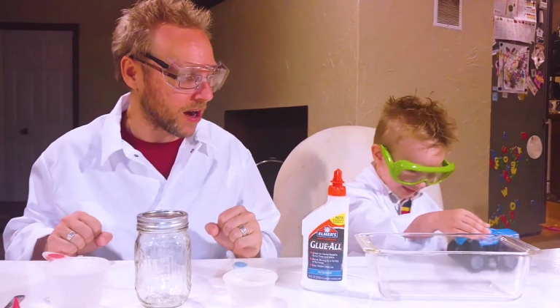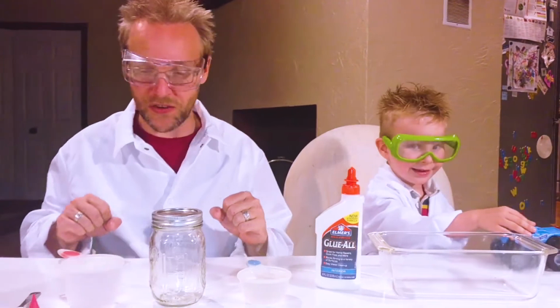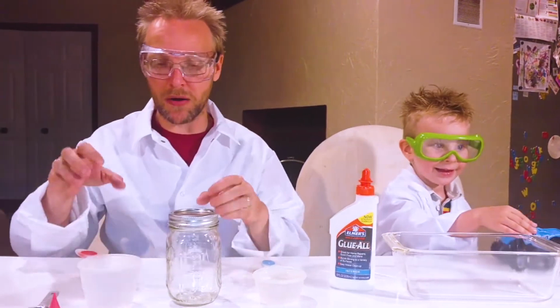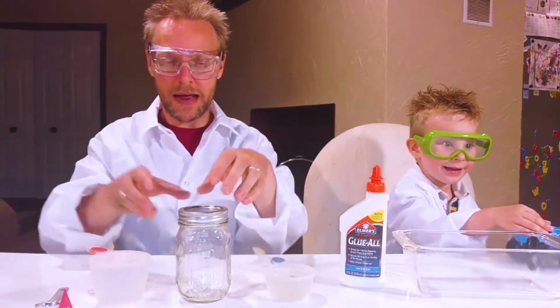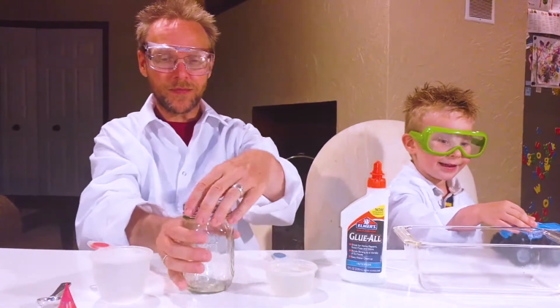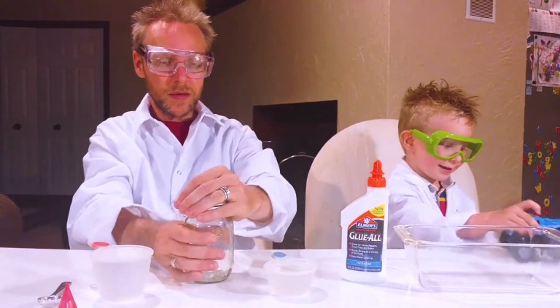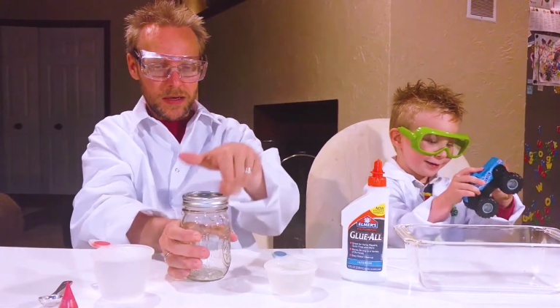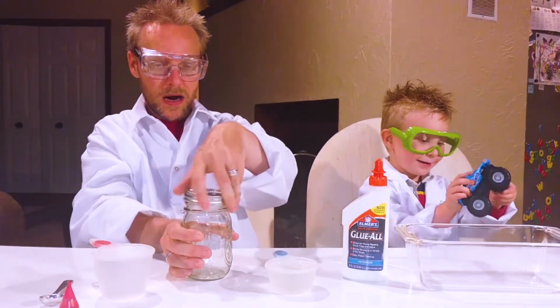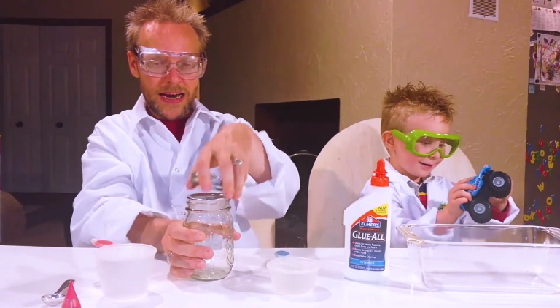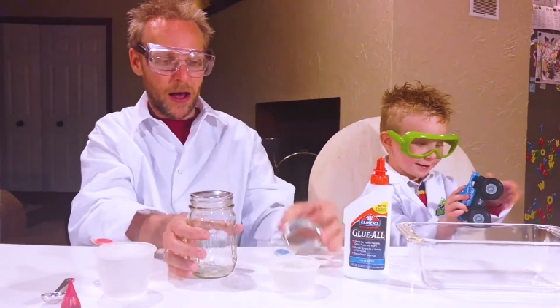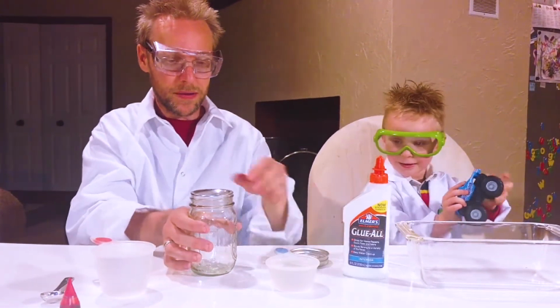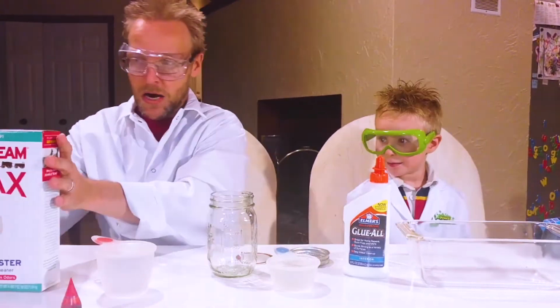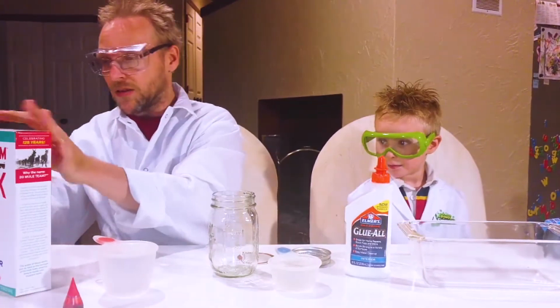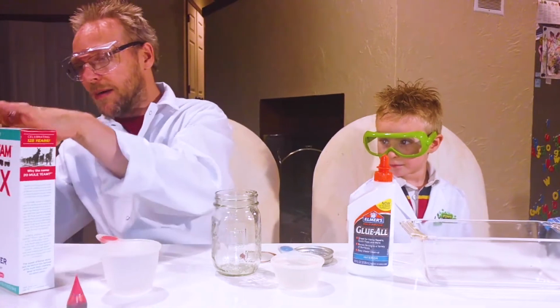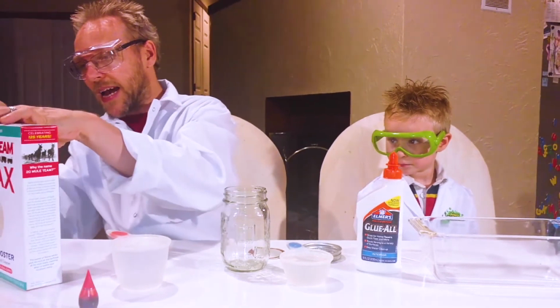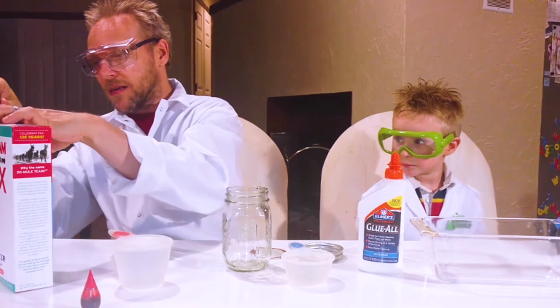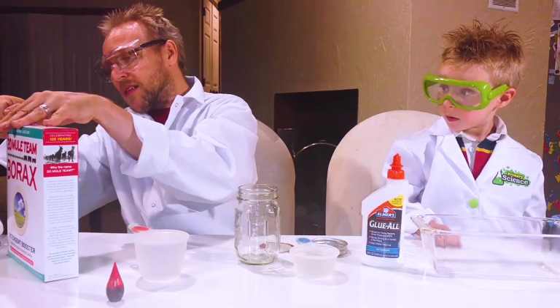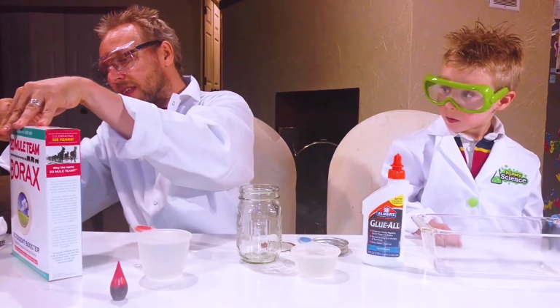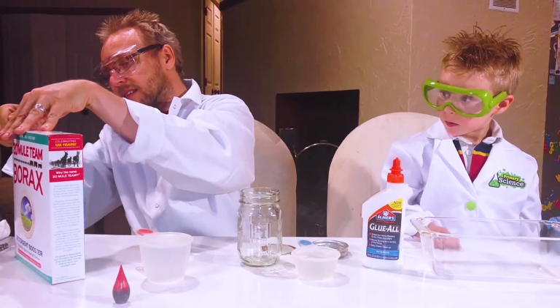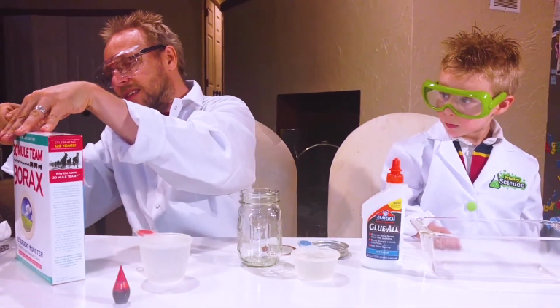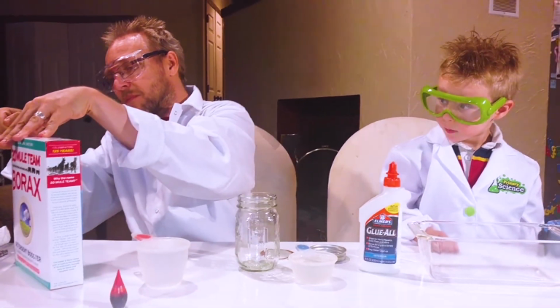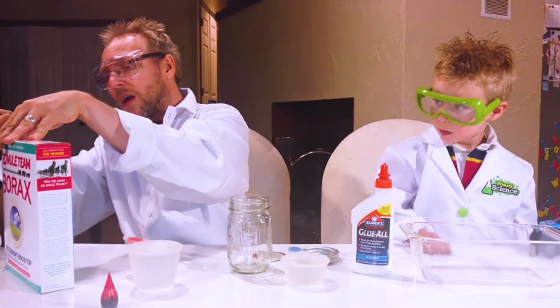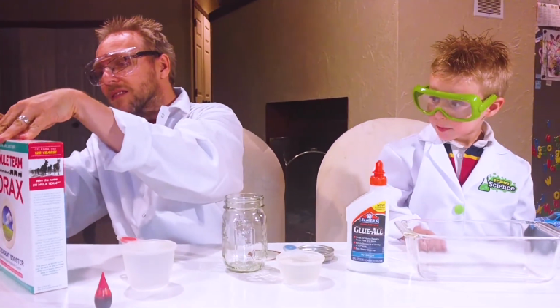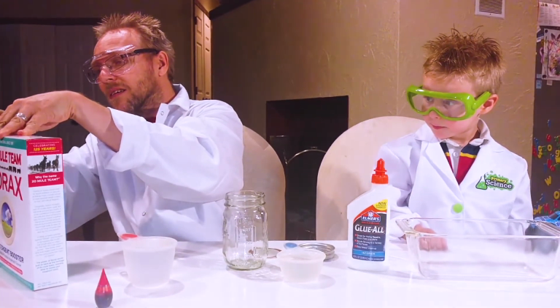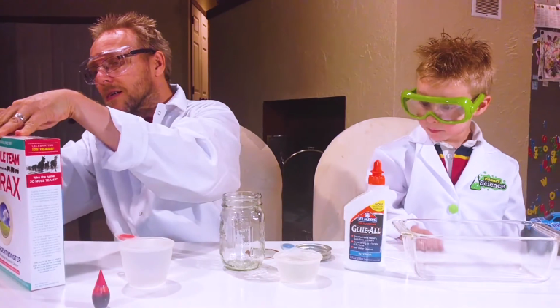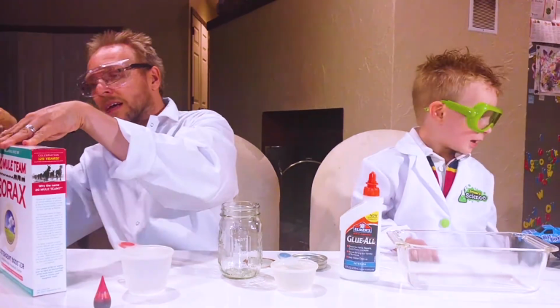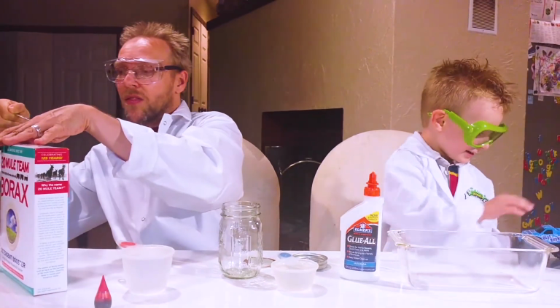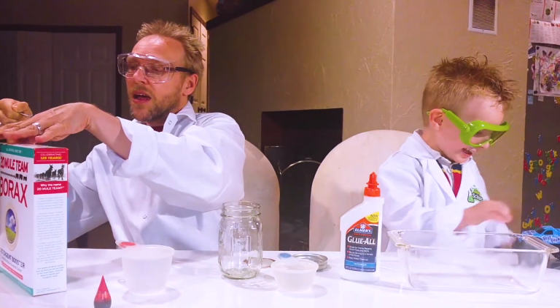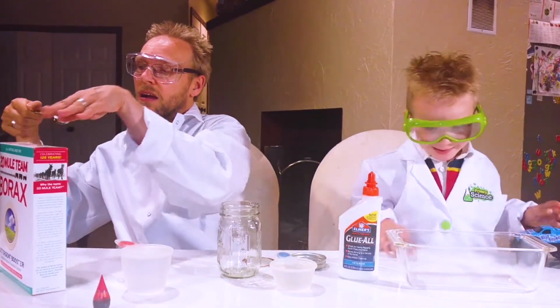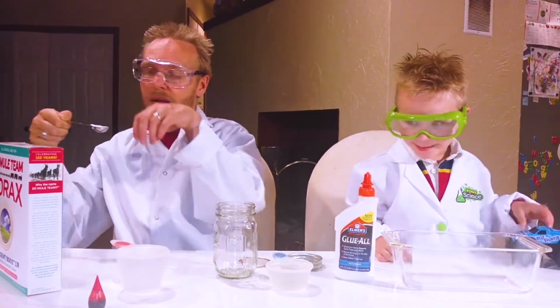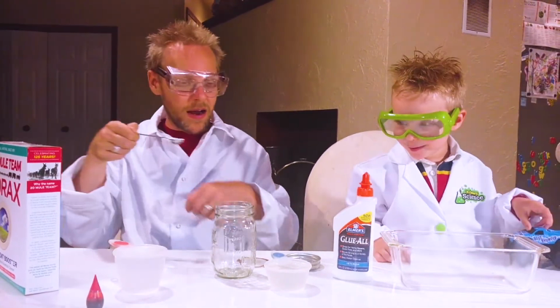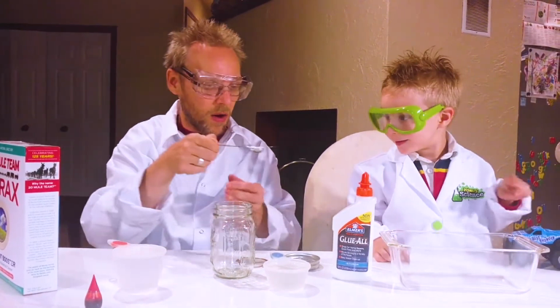We're gonna start this first part with the color. I need your help. So I'm gonna get some of this — this is the borax. Here we go!